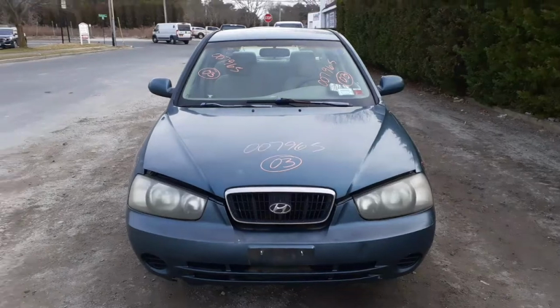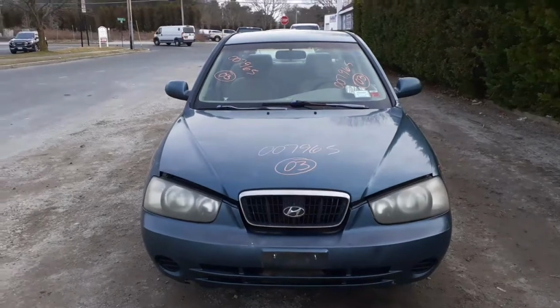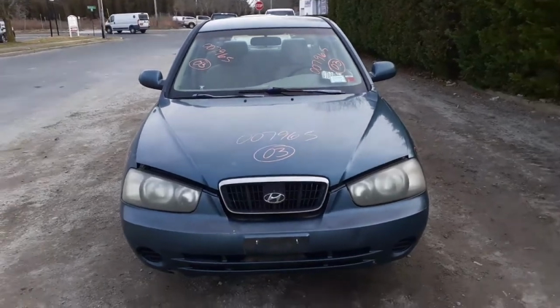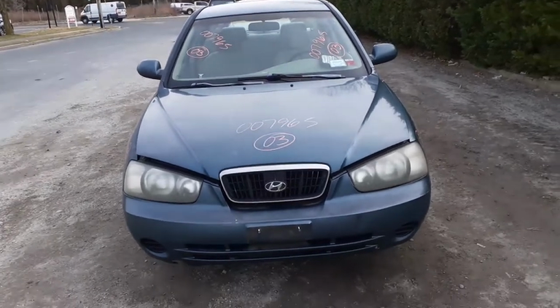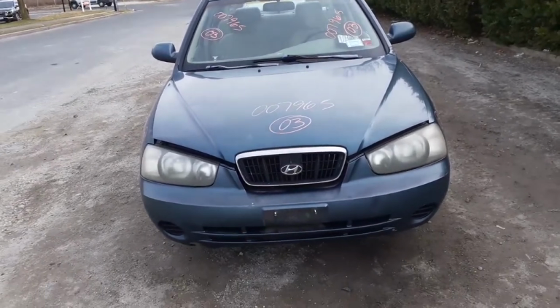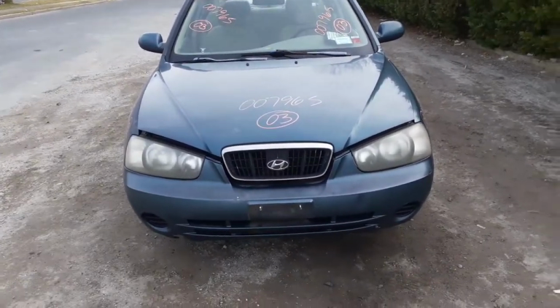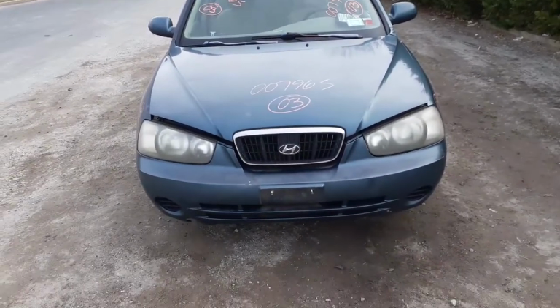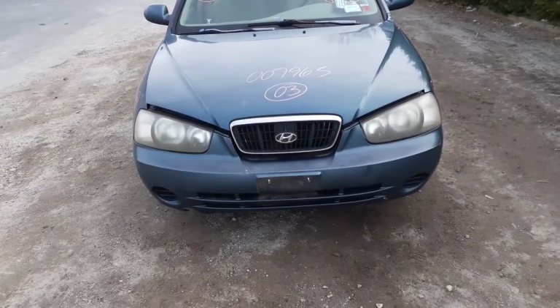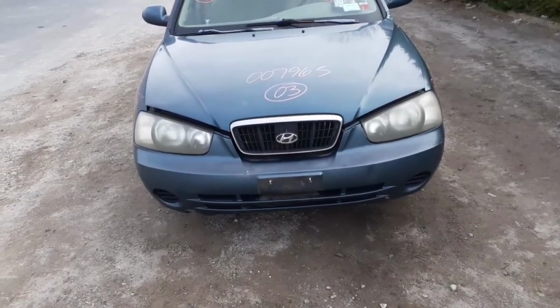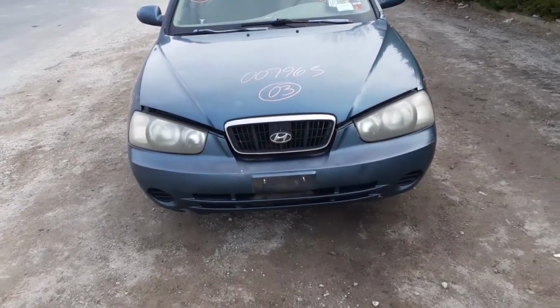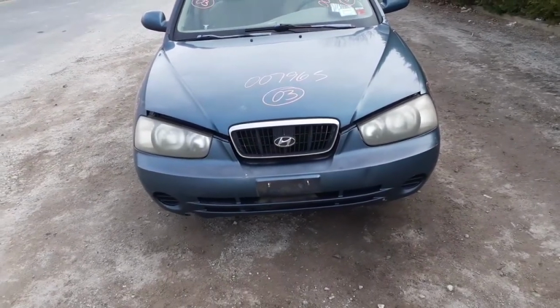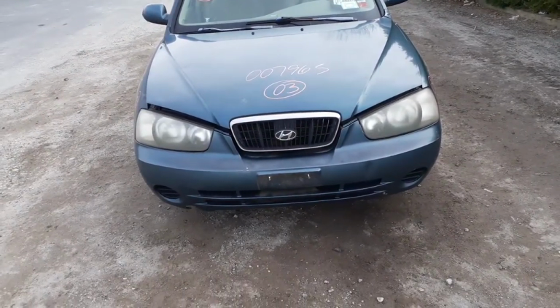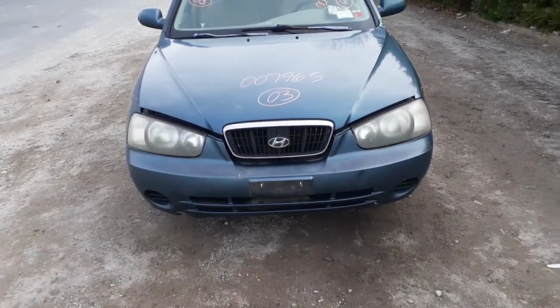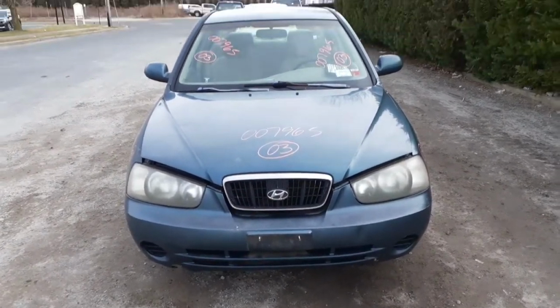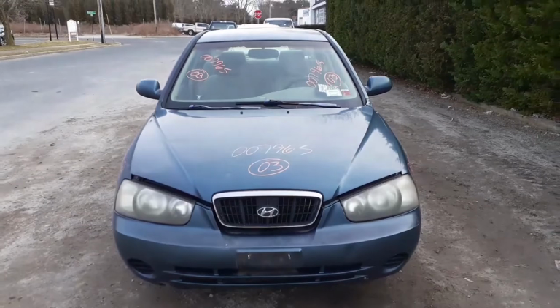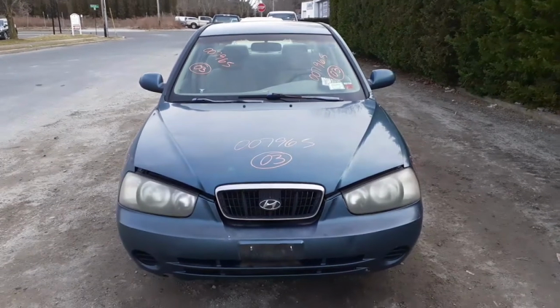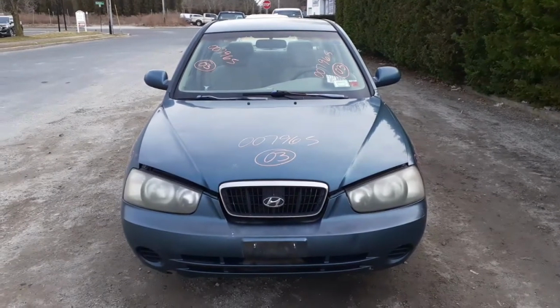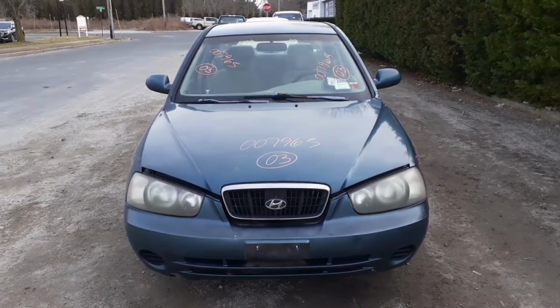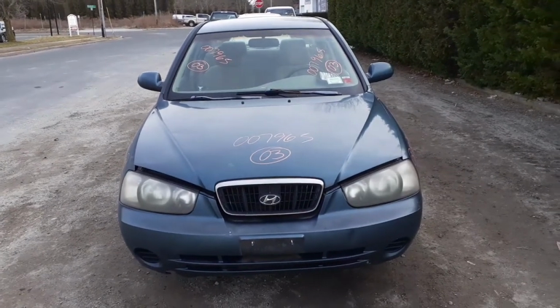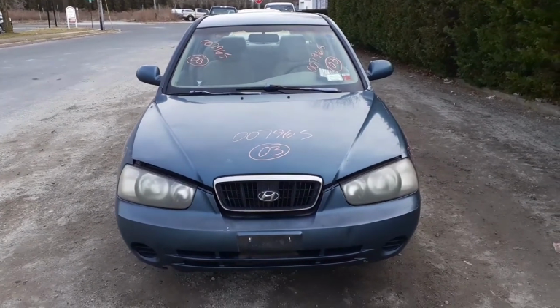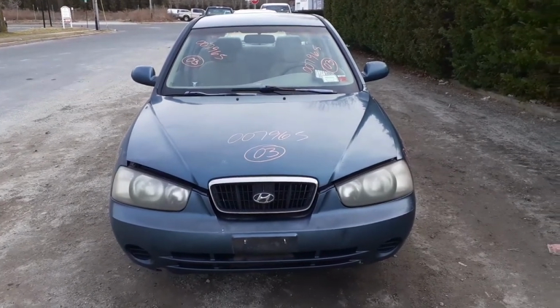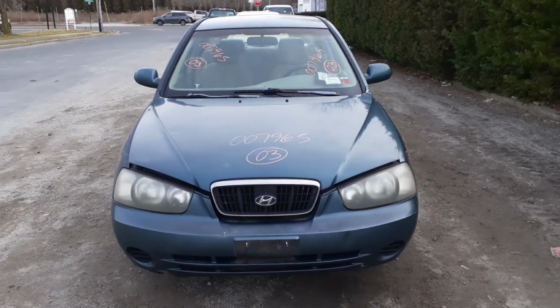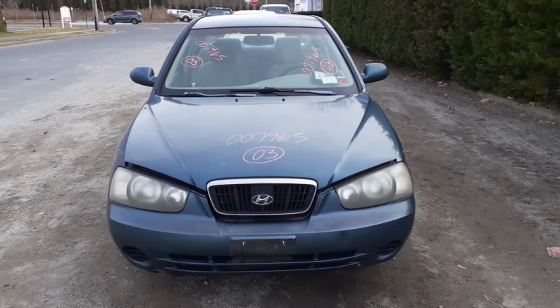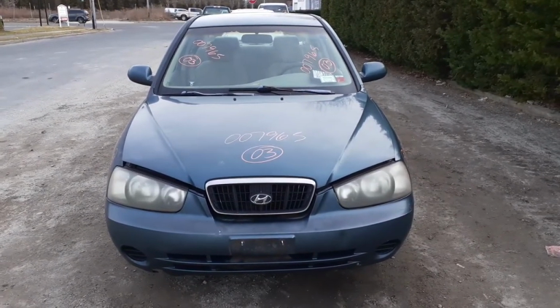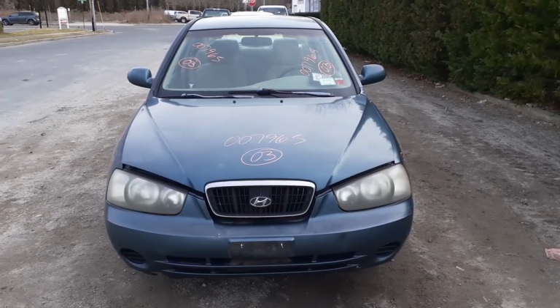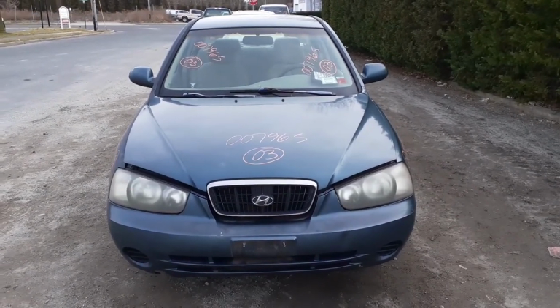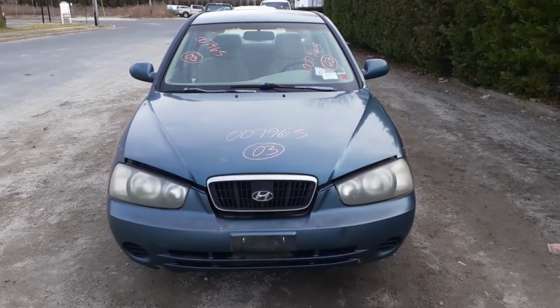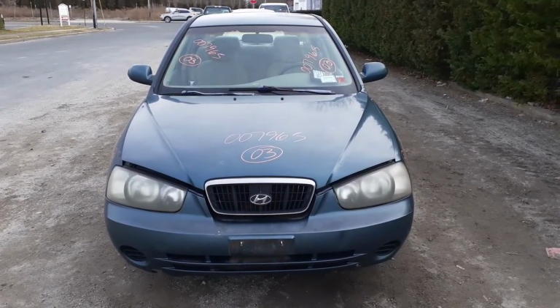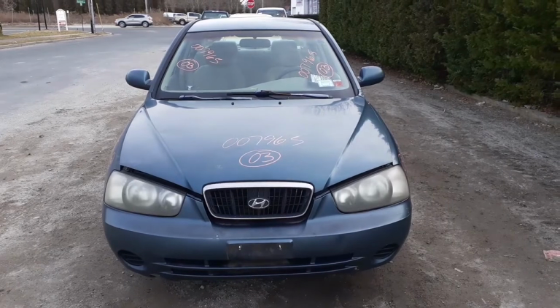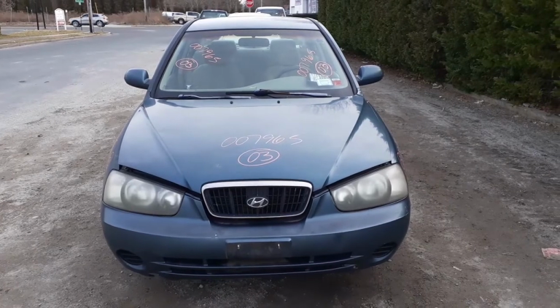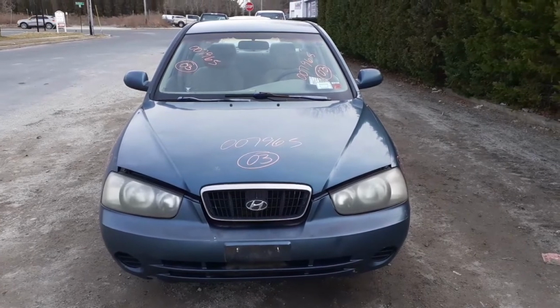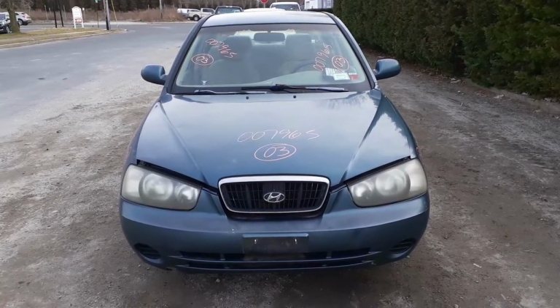Here's the newest arrival, came in today. It is a 2003 Hyundai Elantra GLS, four-door sedan with a 2.0 automatic, California emissions. Stock number 7965.